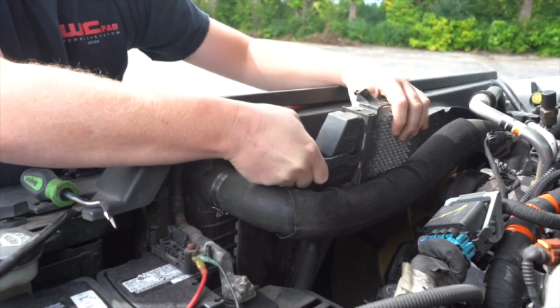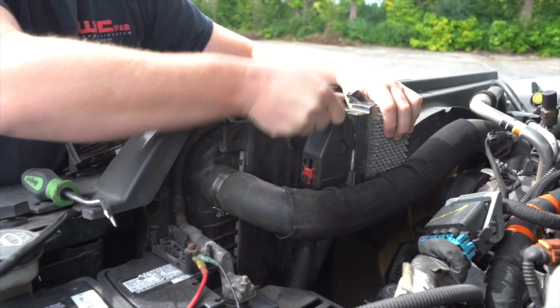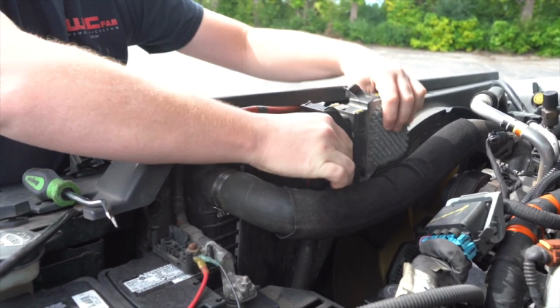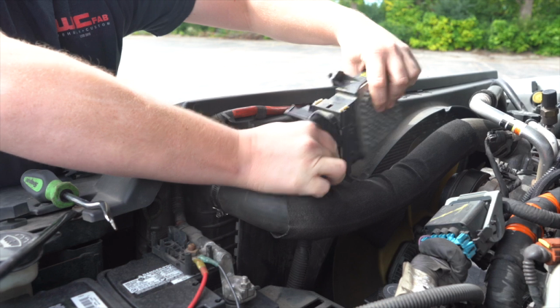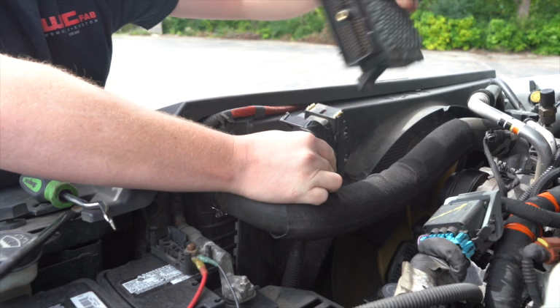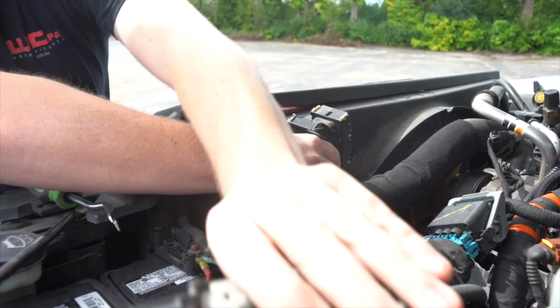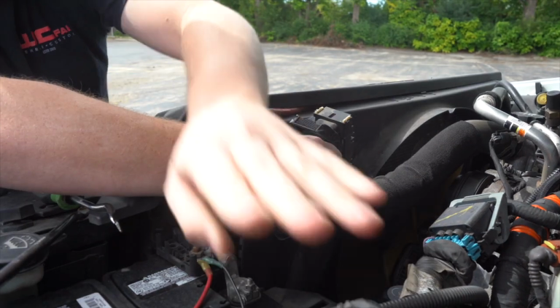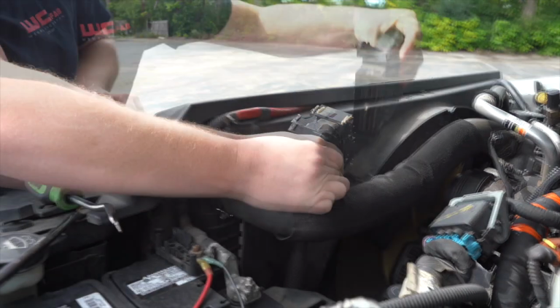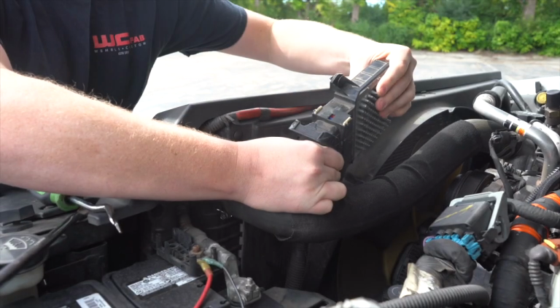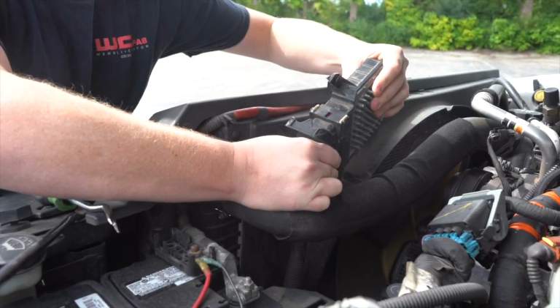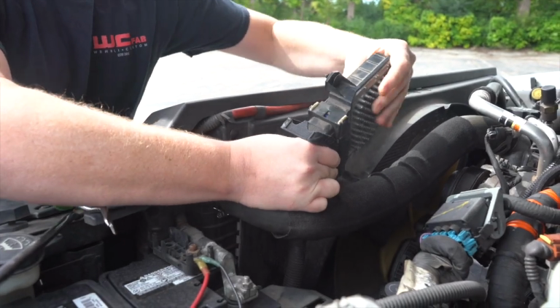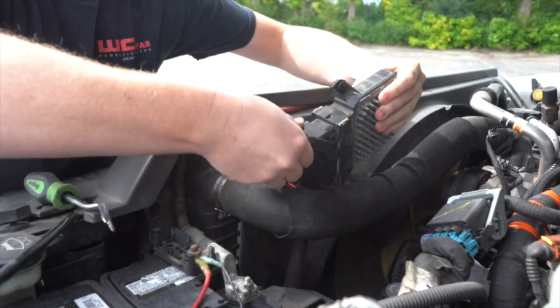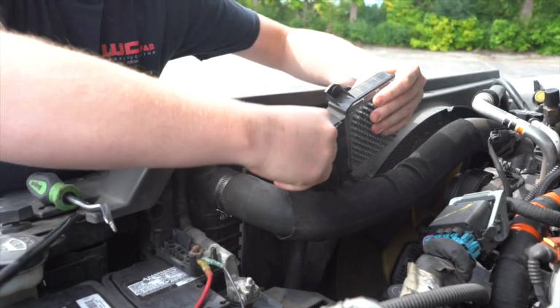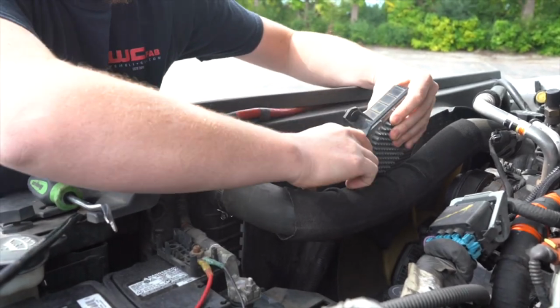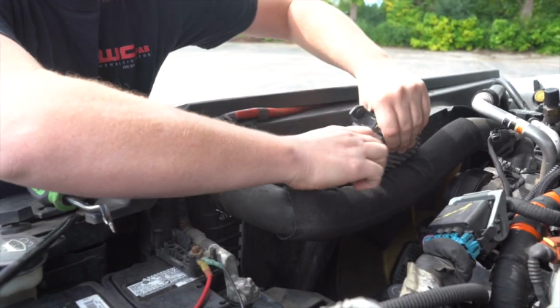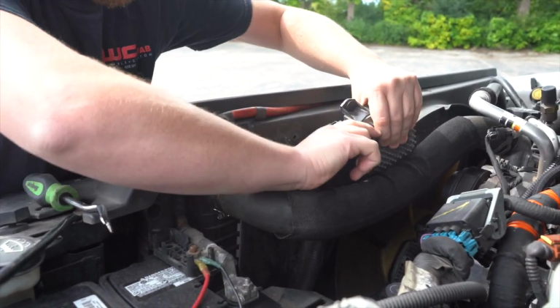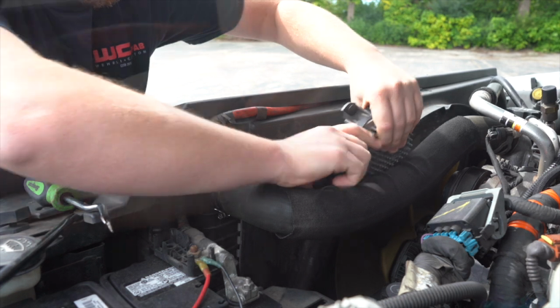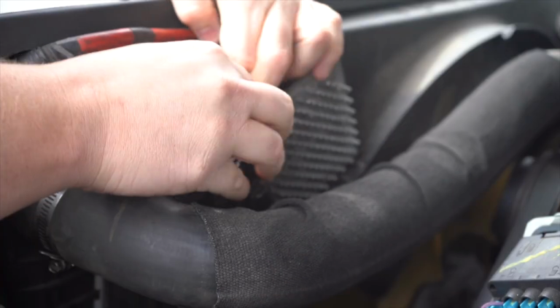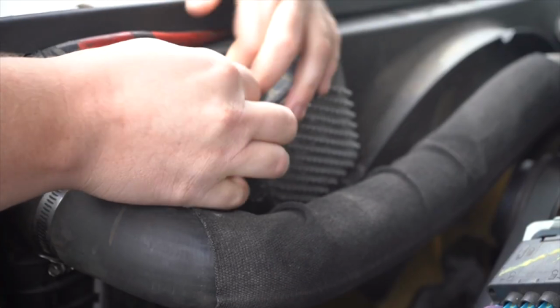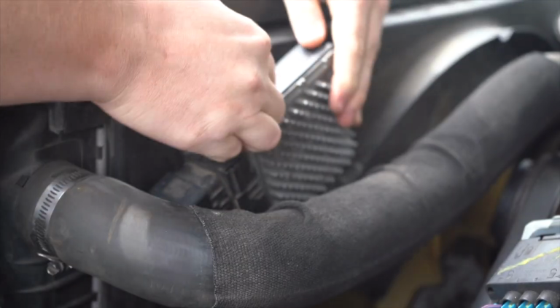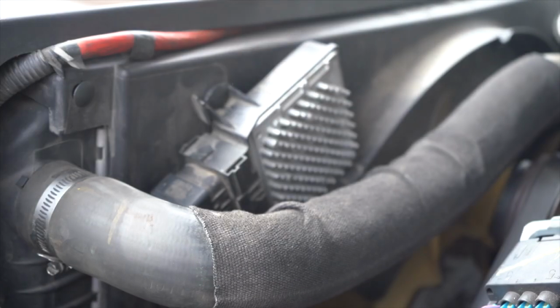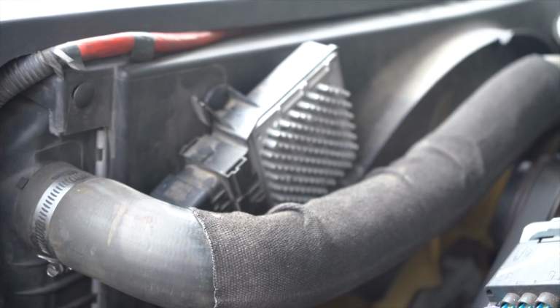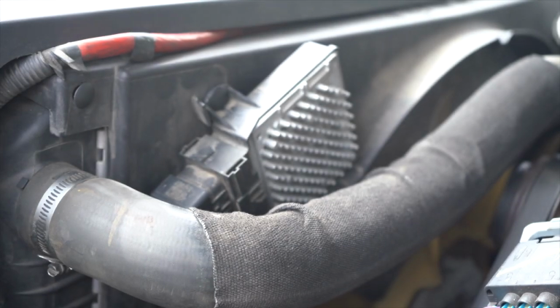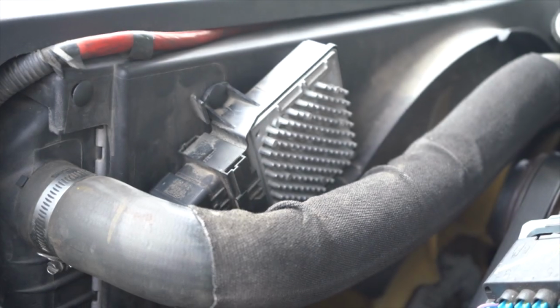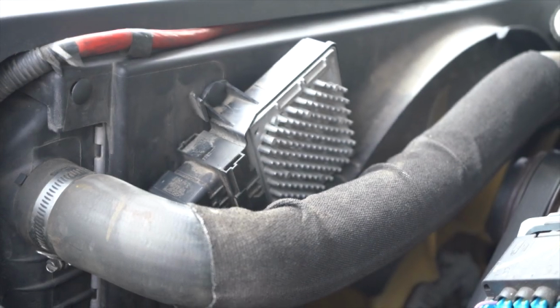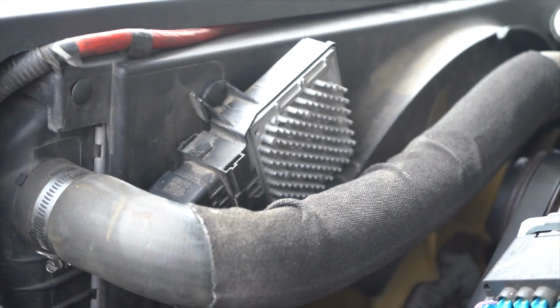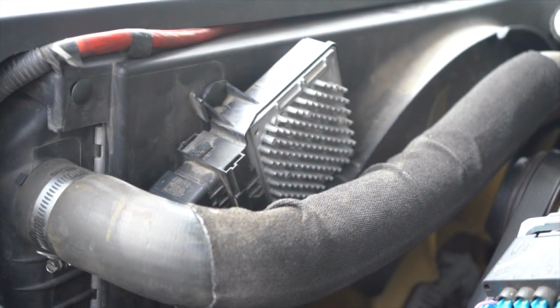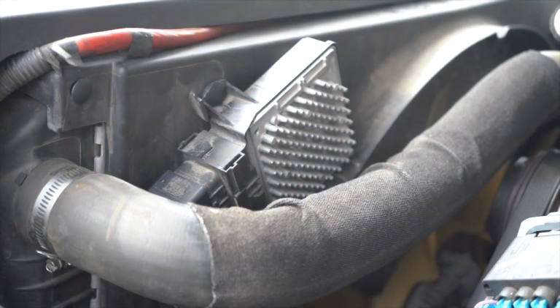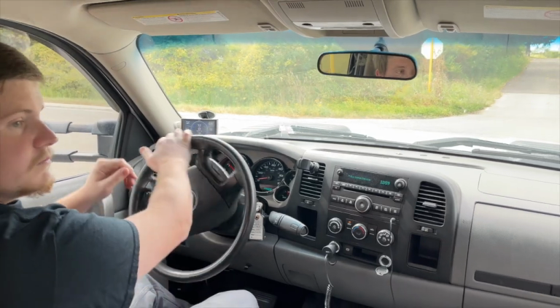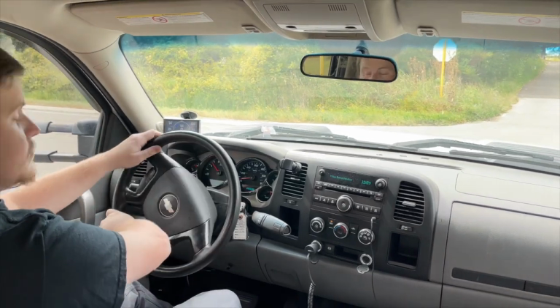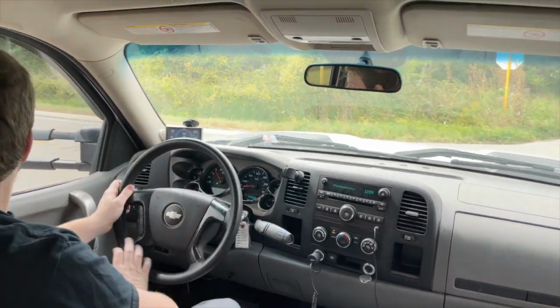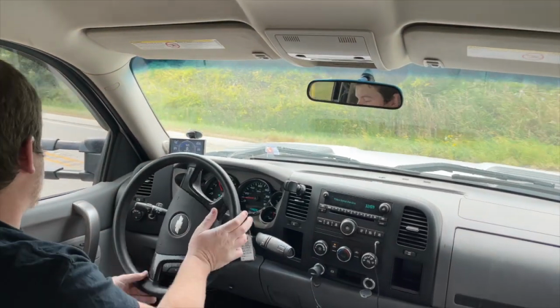The simple solution is to upgrade your factory TCM to the Duramax Tuner pre-tuned replacement TCM. This brand new transmission control module comes ready to install and will include Duramax Tuner's custom TCM tuning.